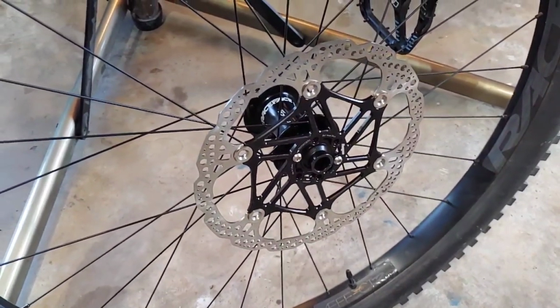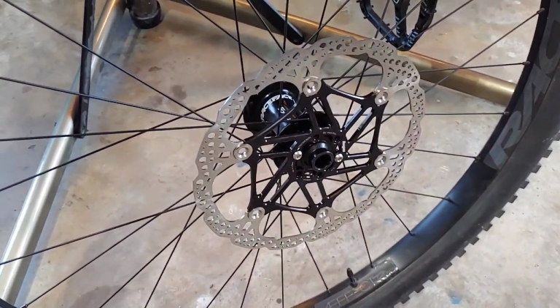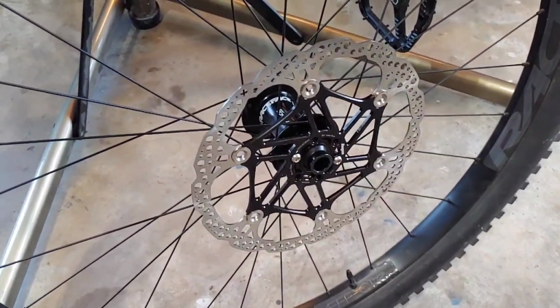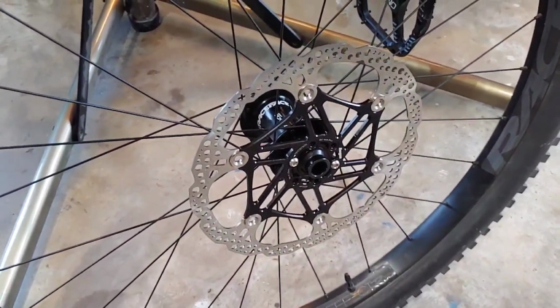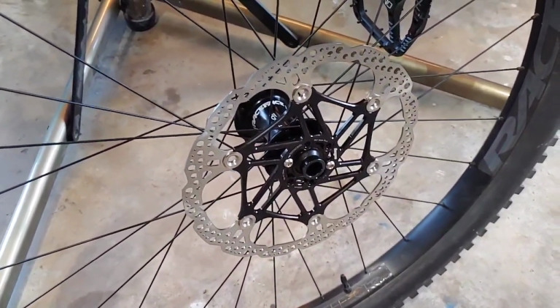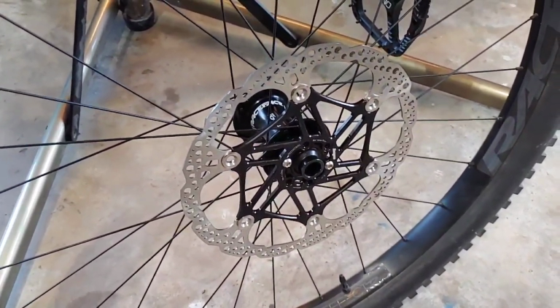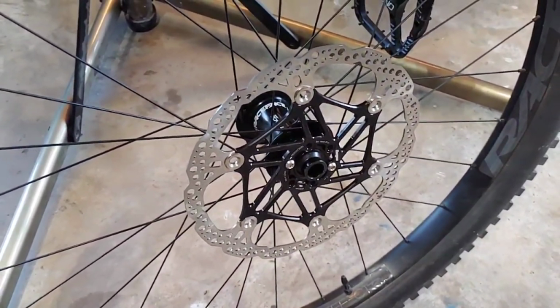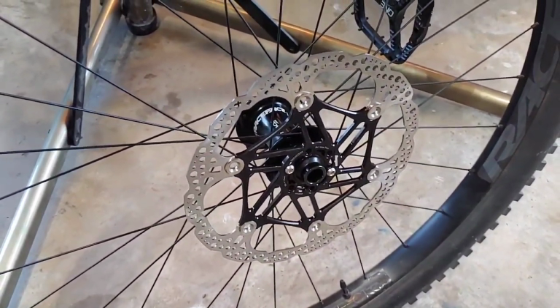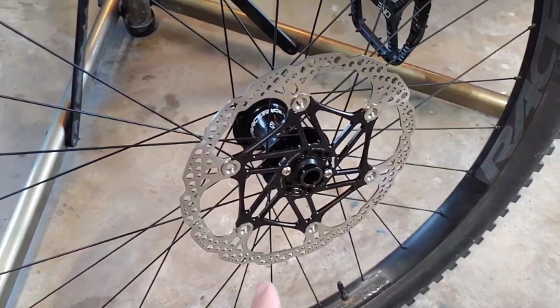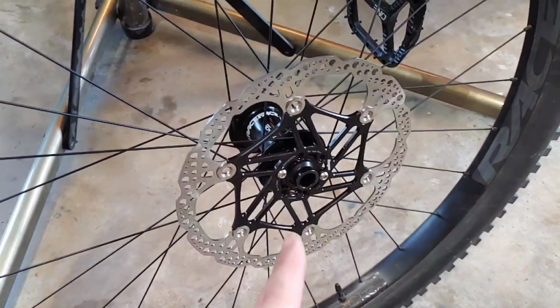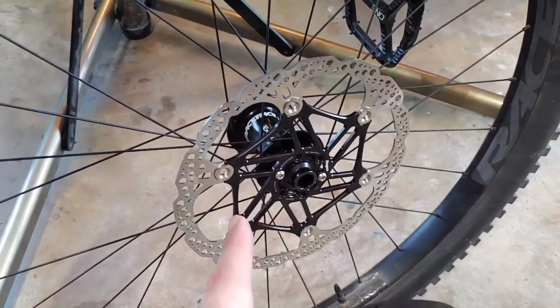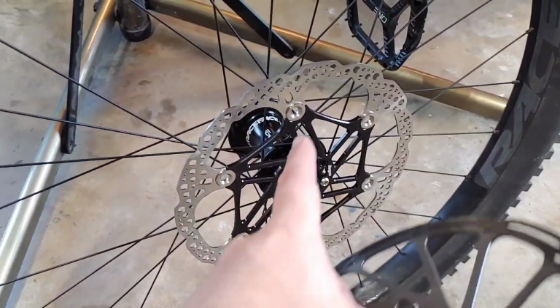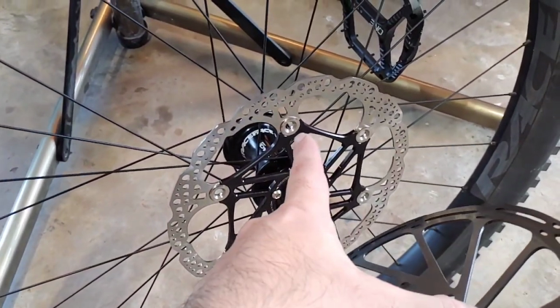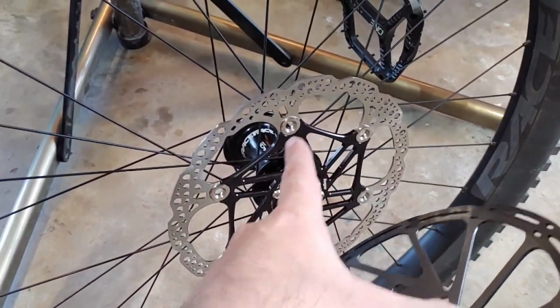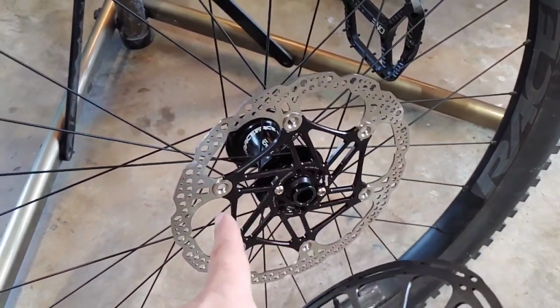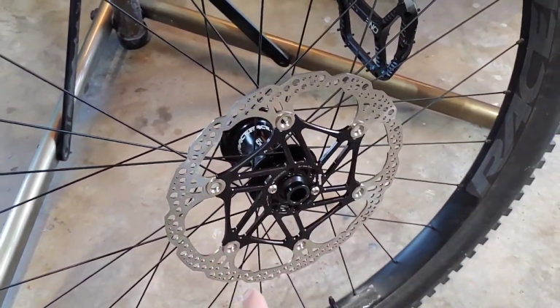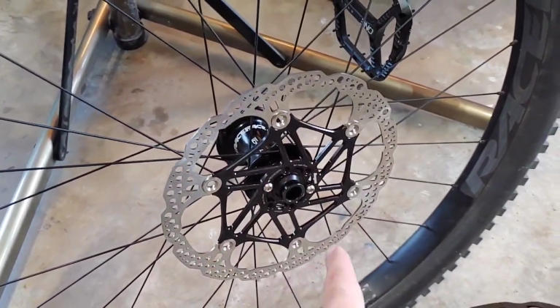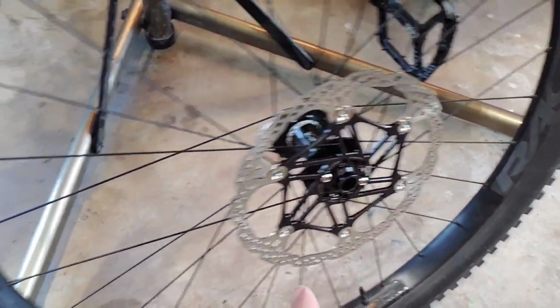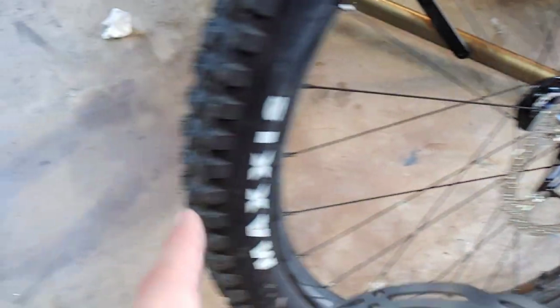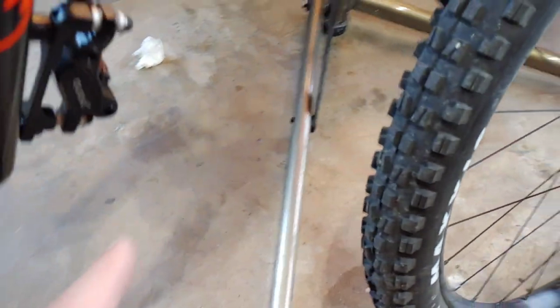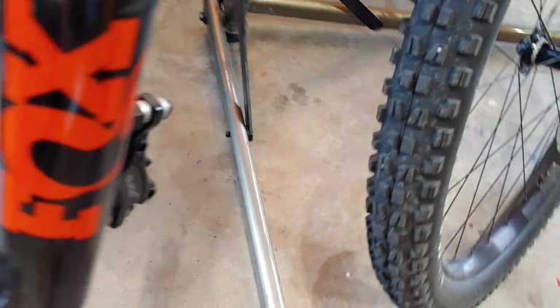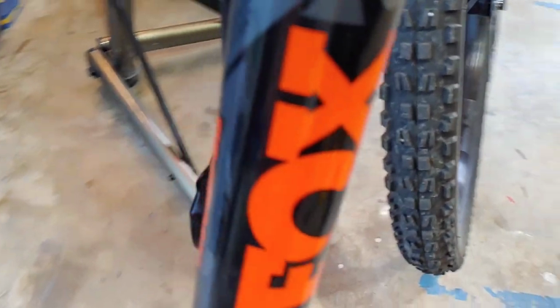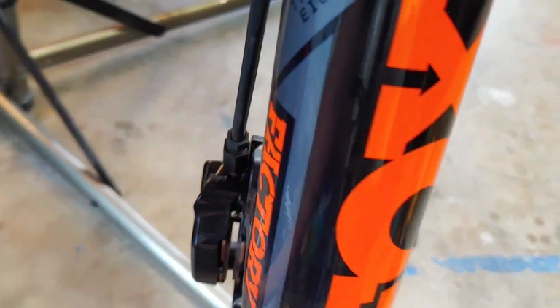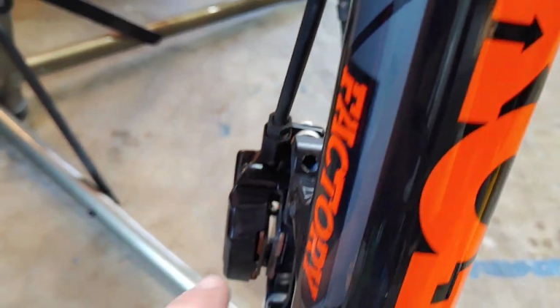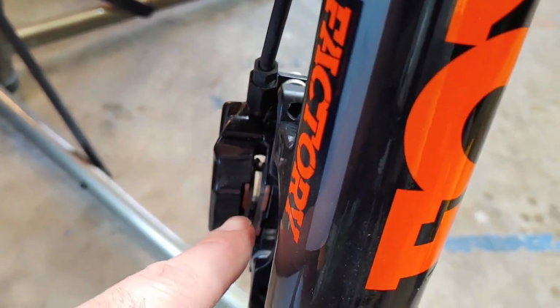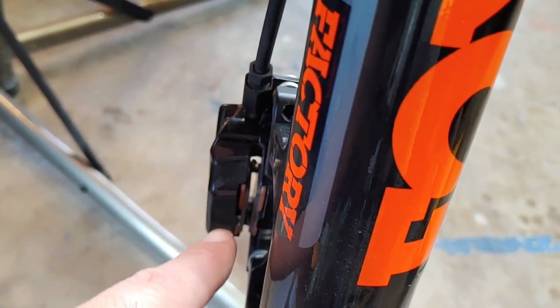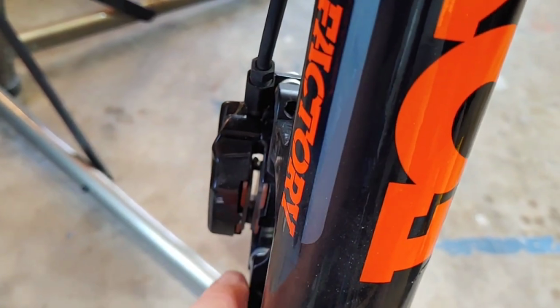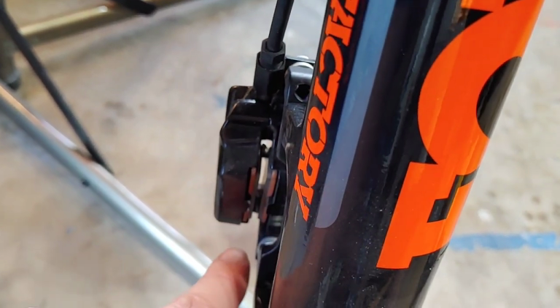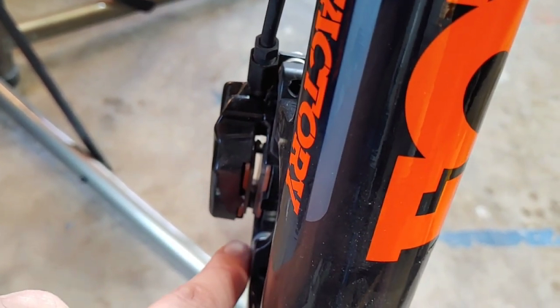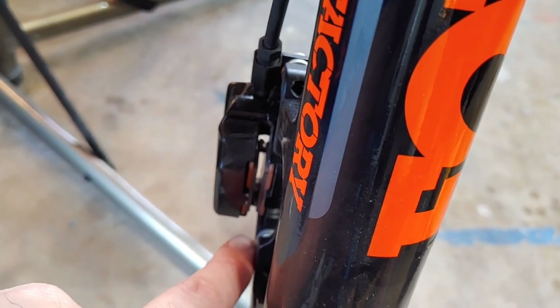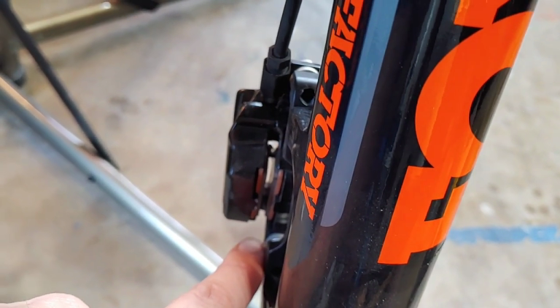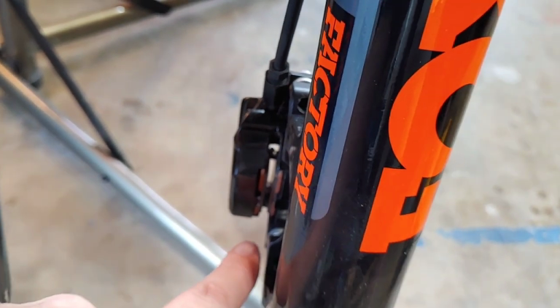What I've heard is that in the past with some of these Hope Float rotors, these little rivets right here make contact with the inner surface of your caliper right here because they stick out a little further.